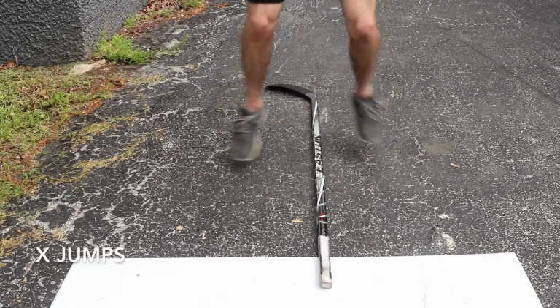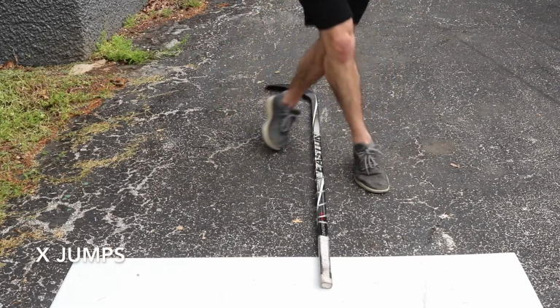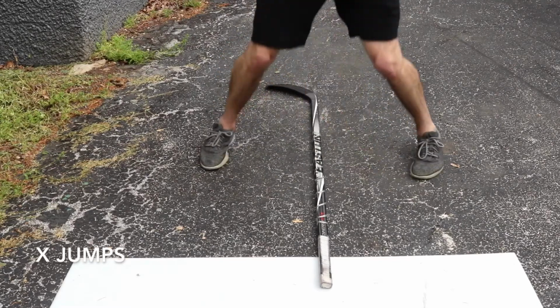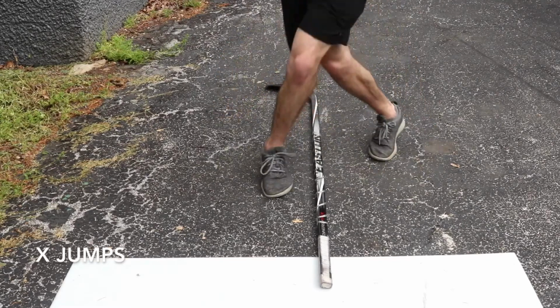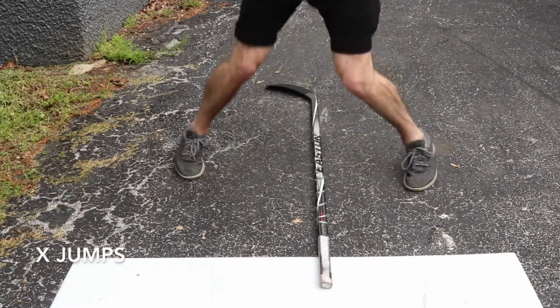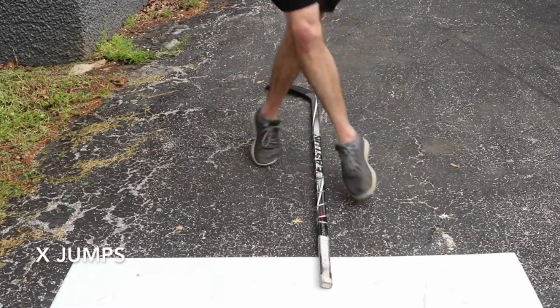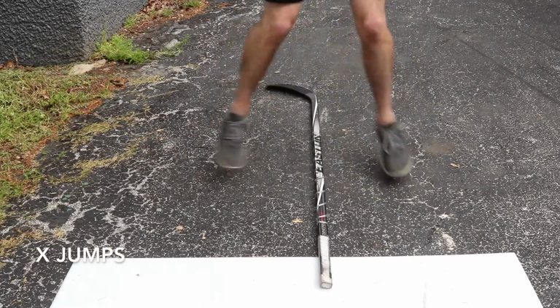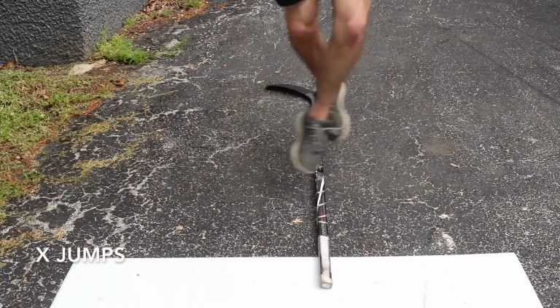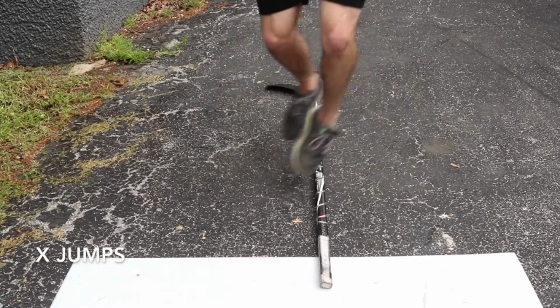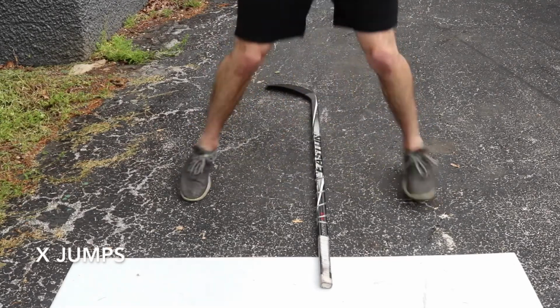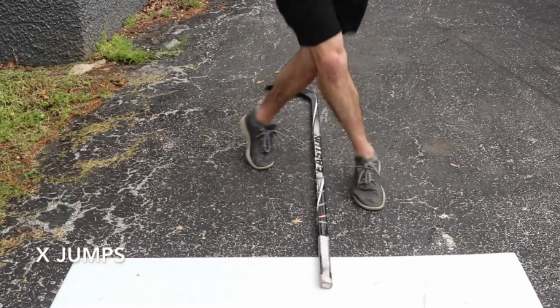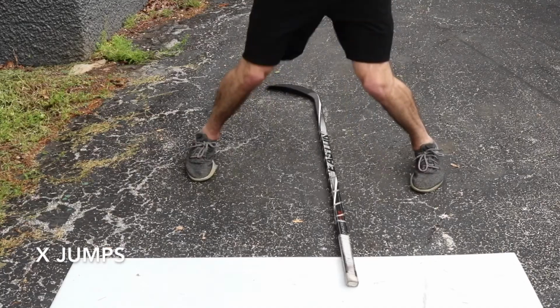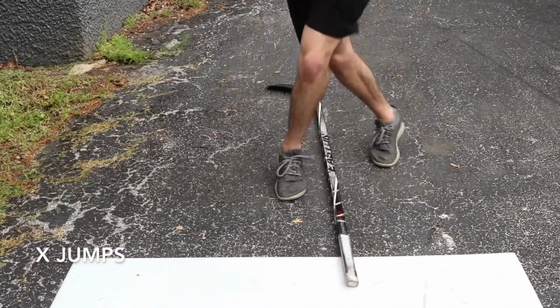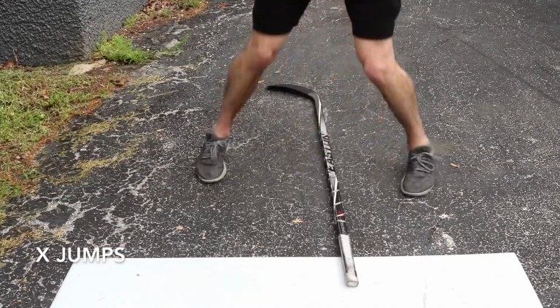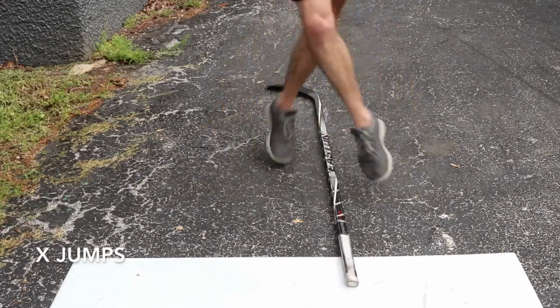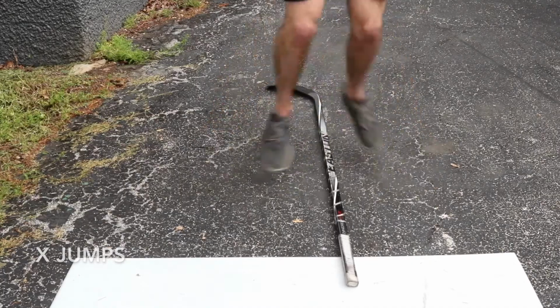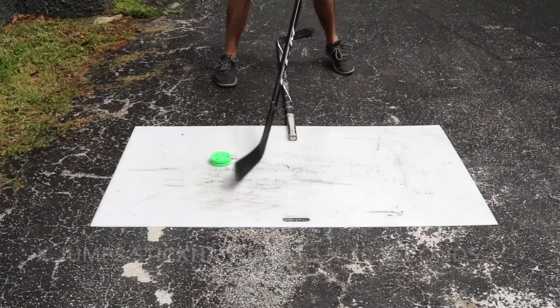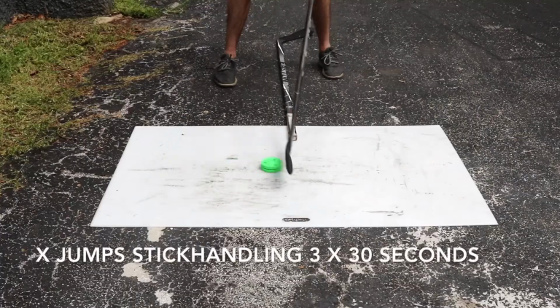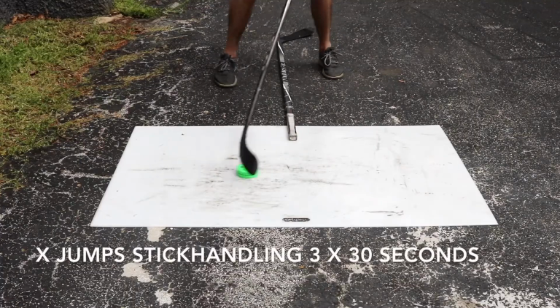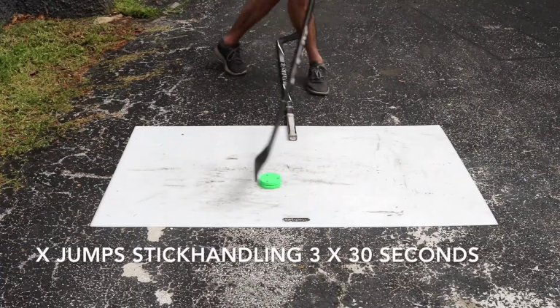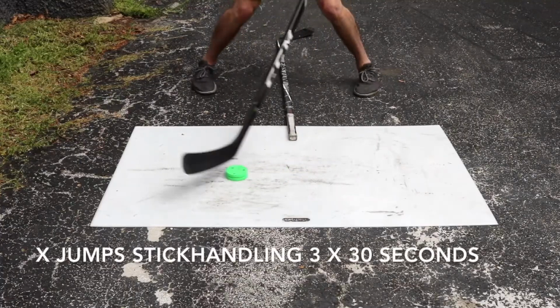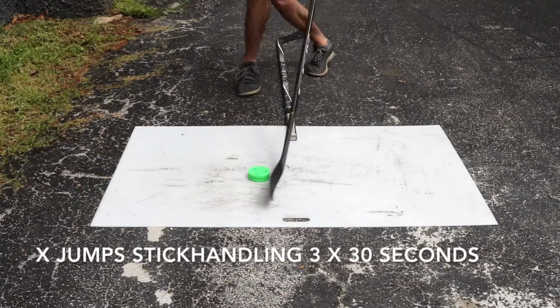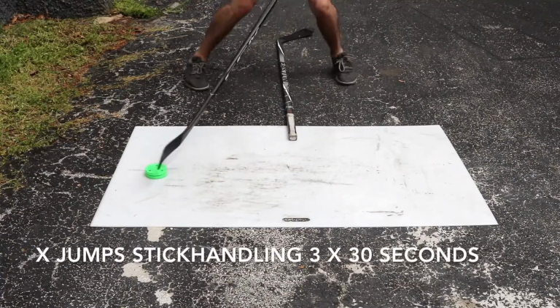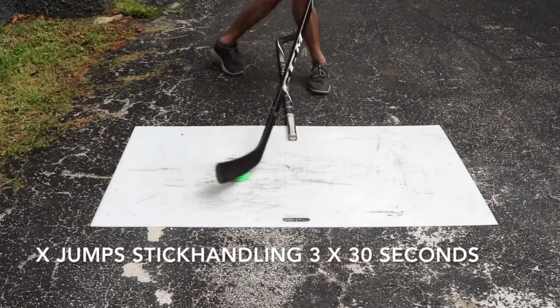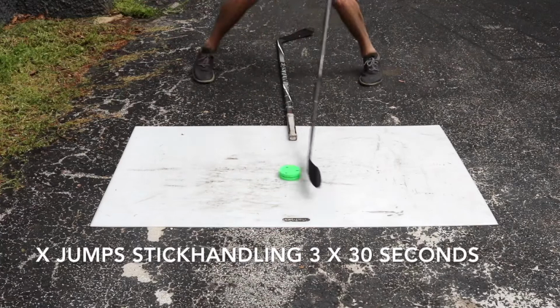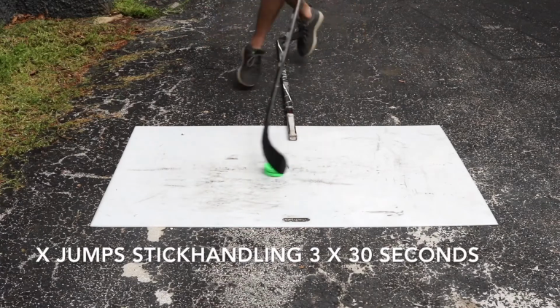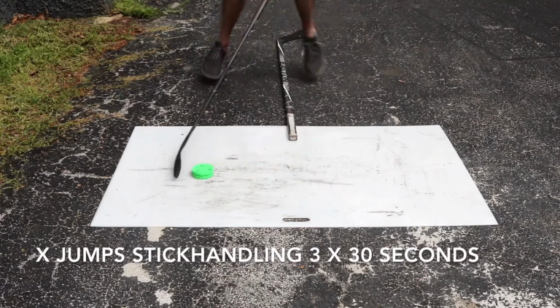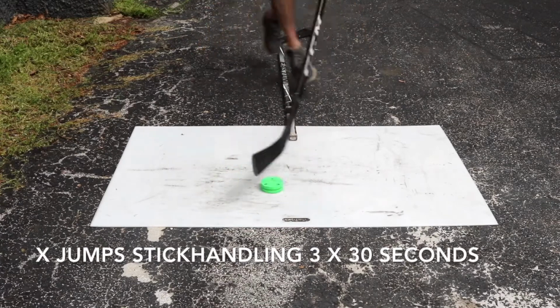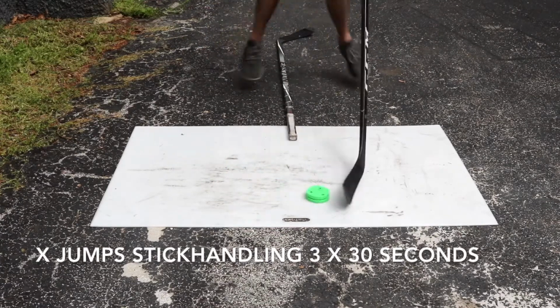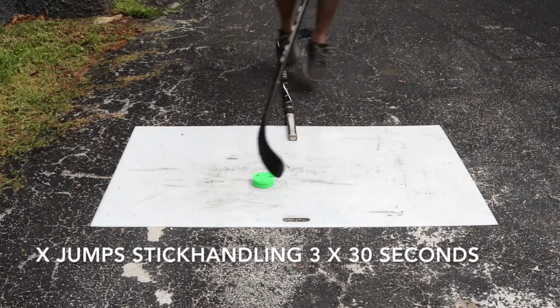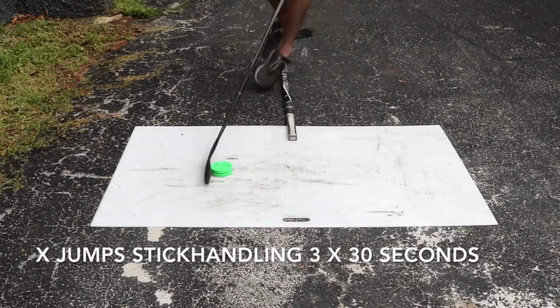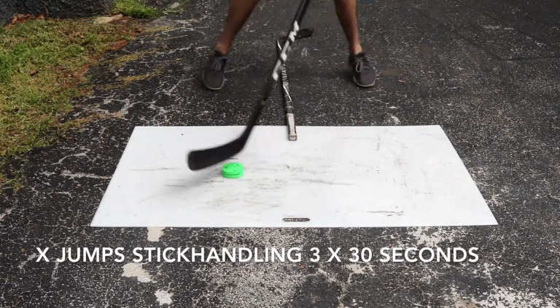The first thing we're doing are X jumps, which you can see right here. You've got your feet on opposite sides of a stick or a line, and you're jumping over it and crossing. Whenever you add a puck to that, it's the same thing, but you're just stick handling along with it.